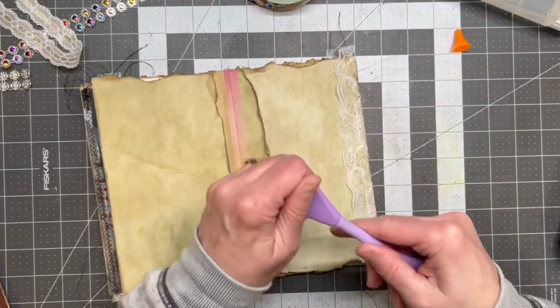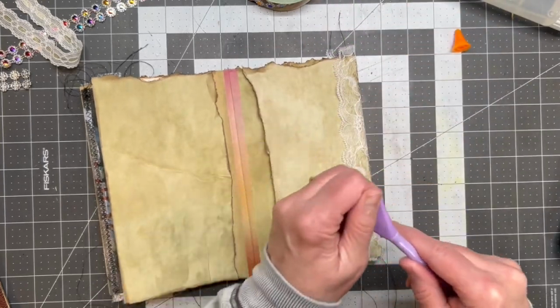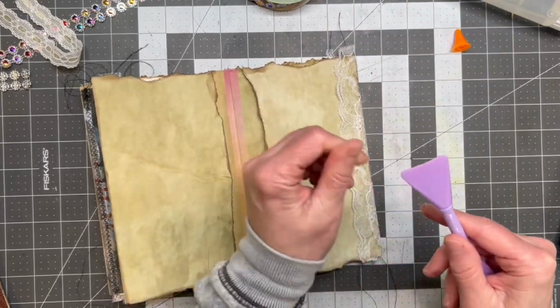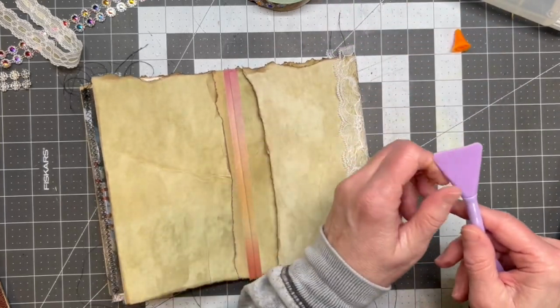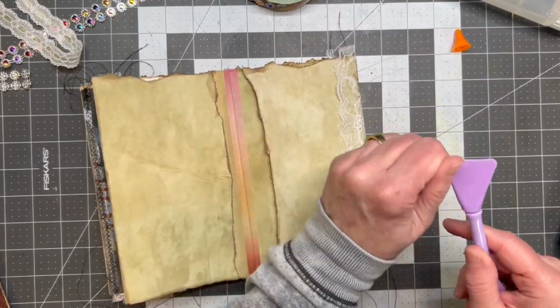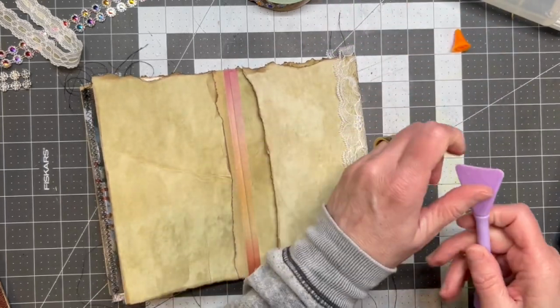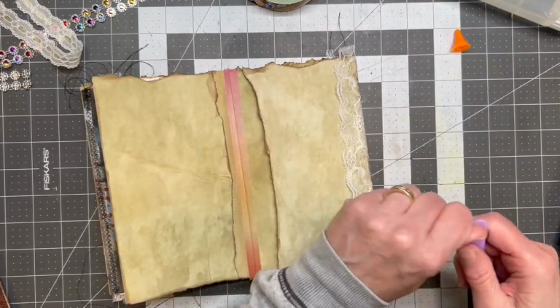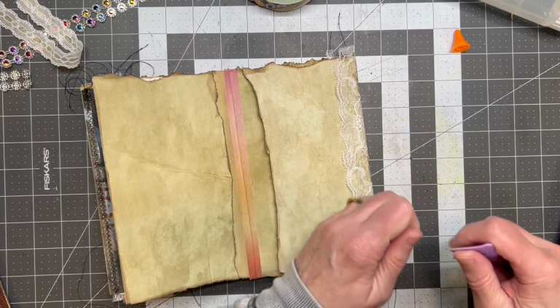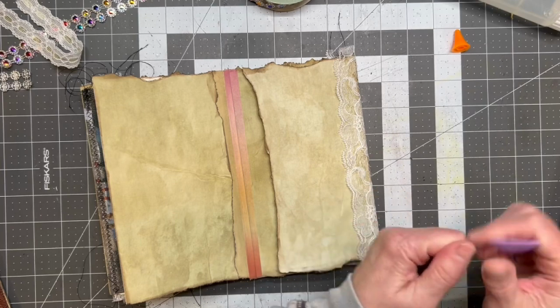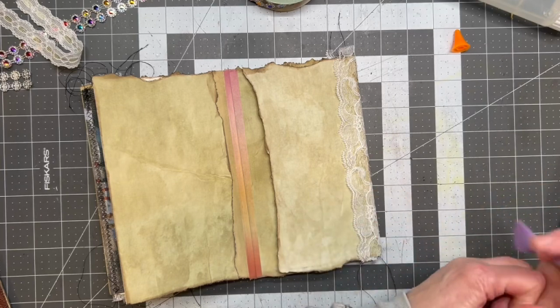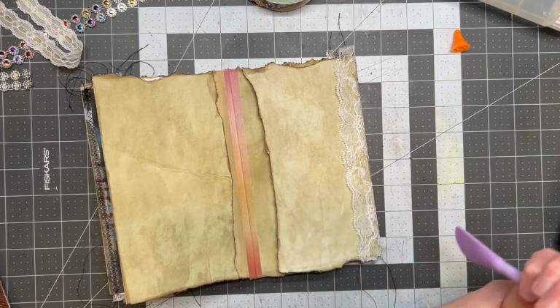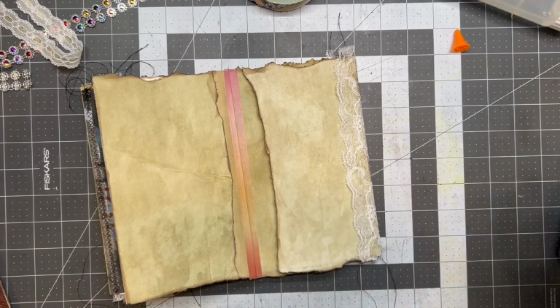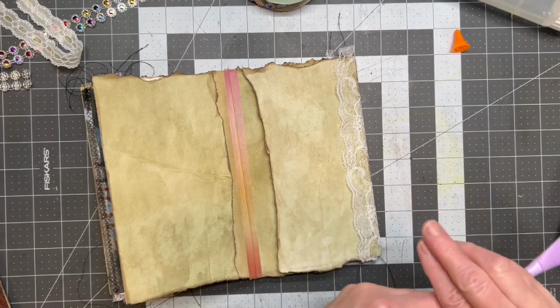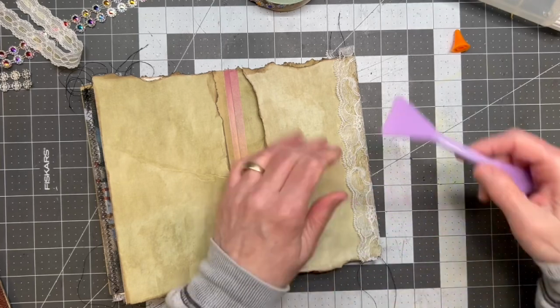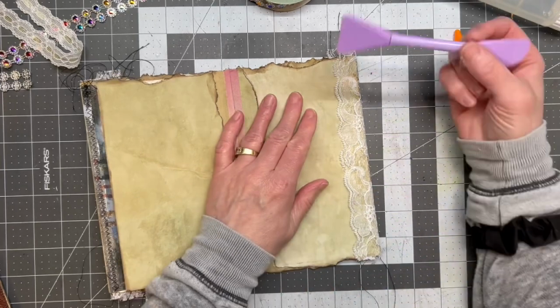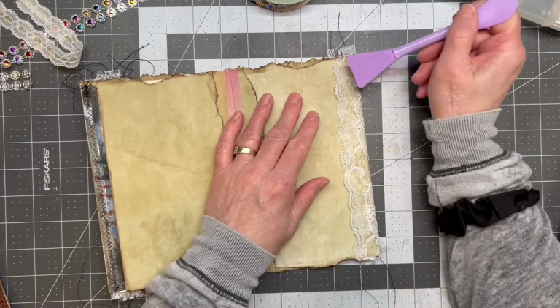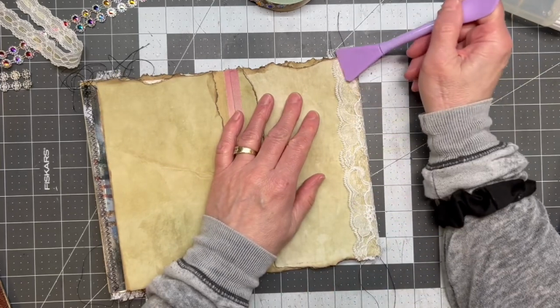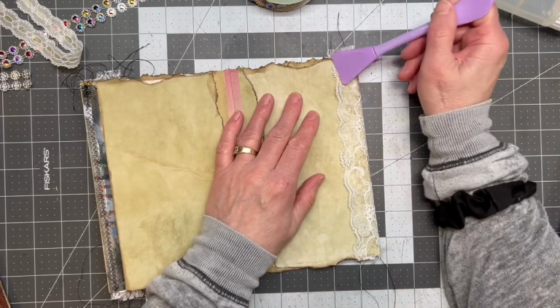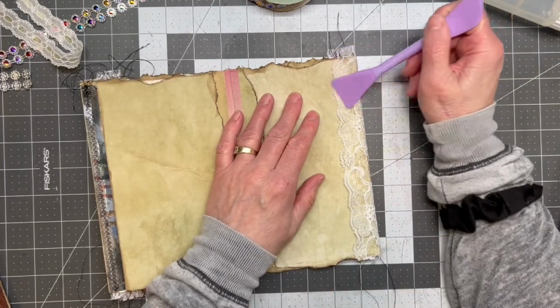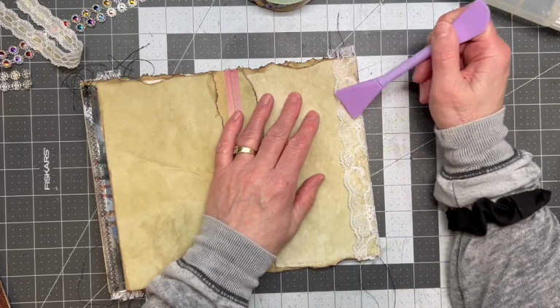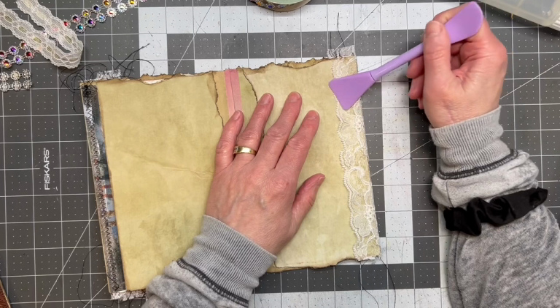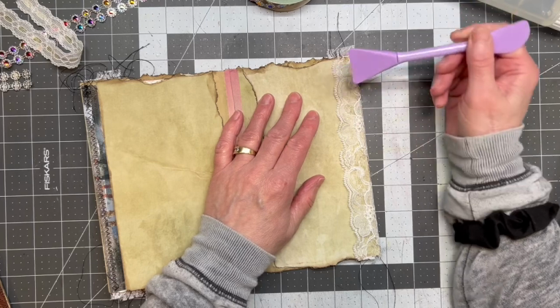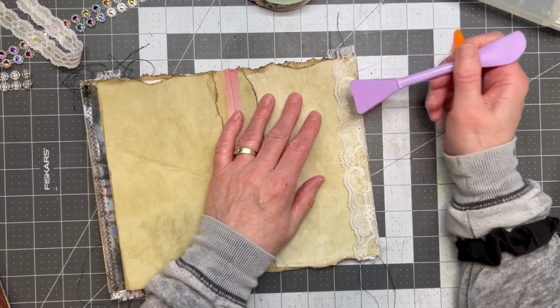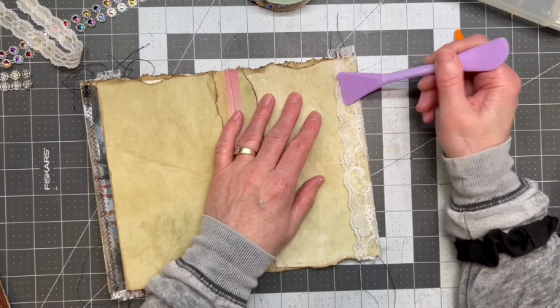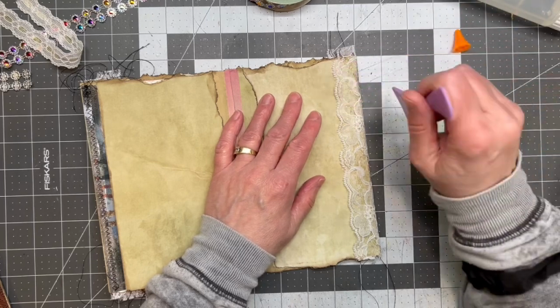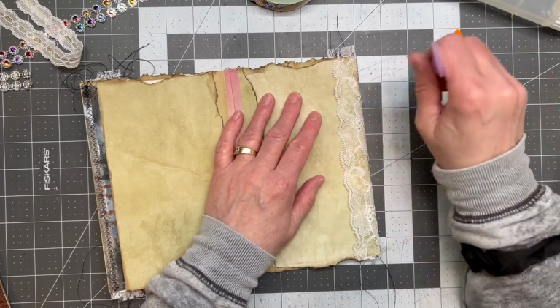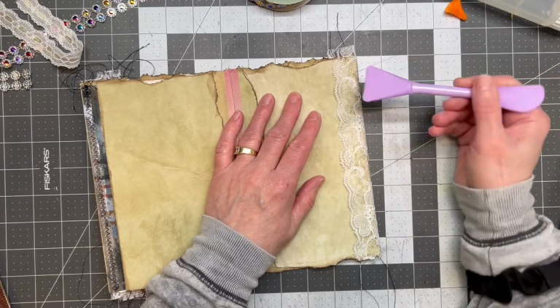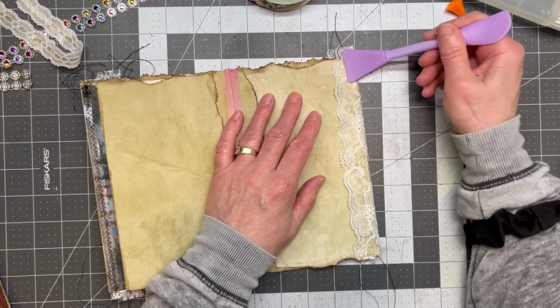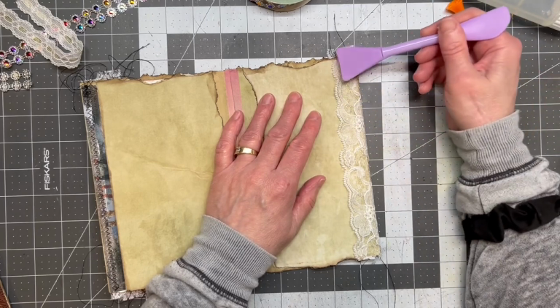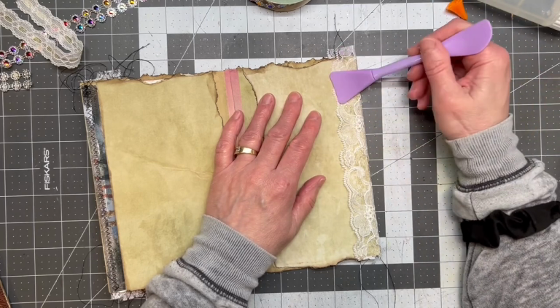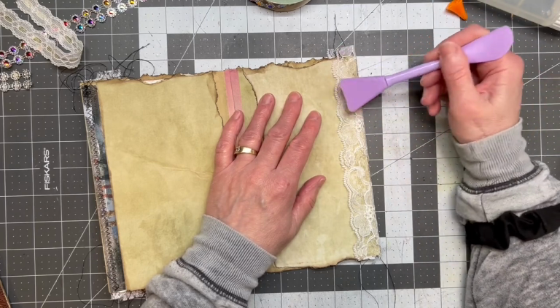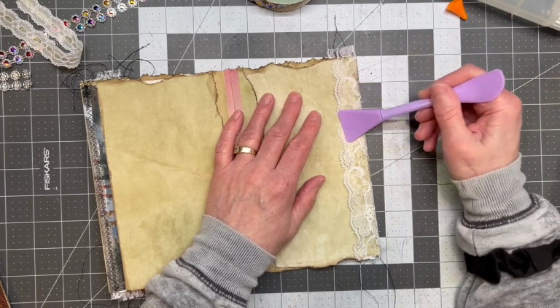I think I'm going to go ahead and do a playlist — I've got to create one. I think I have to be on my big computer to make the playlist. I'm going to call it 'Junk Mail Makeover,' I guess.